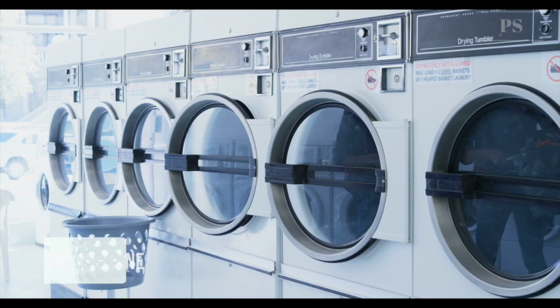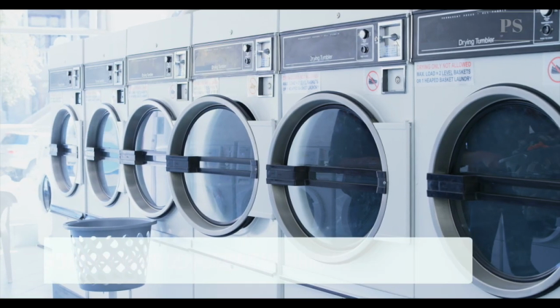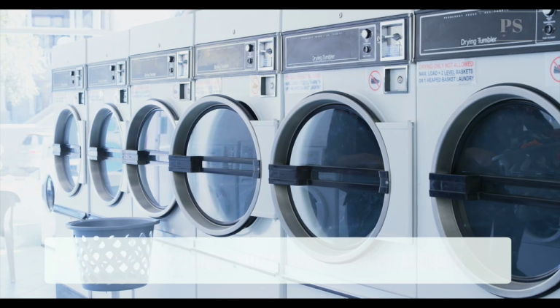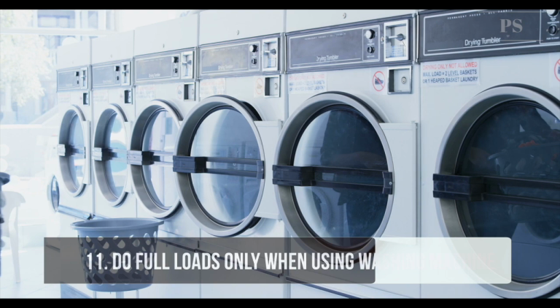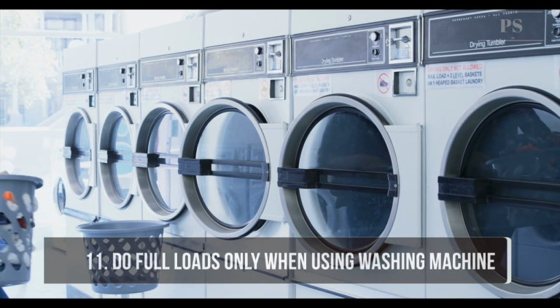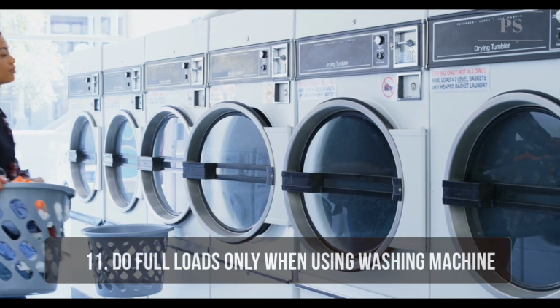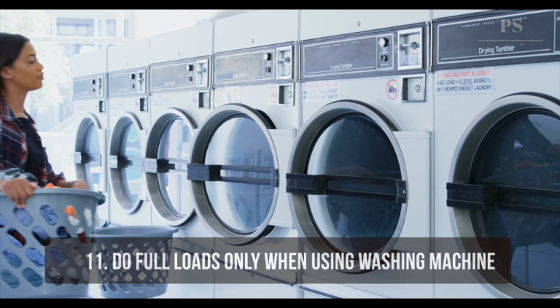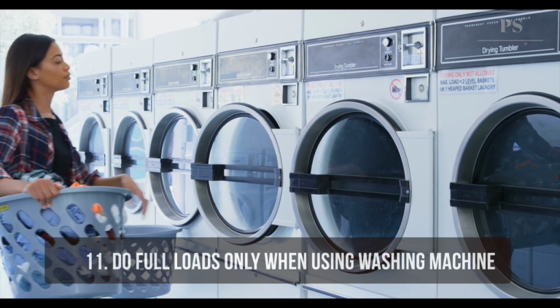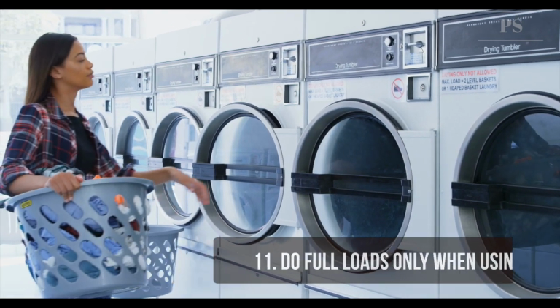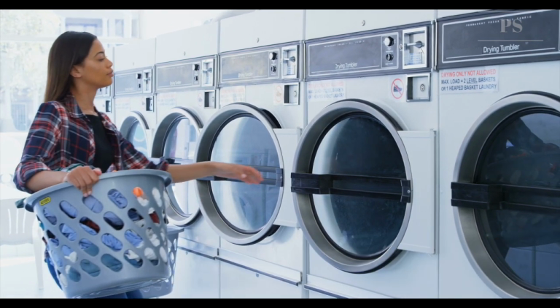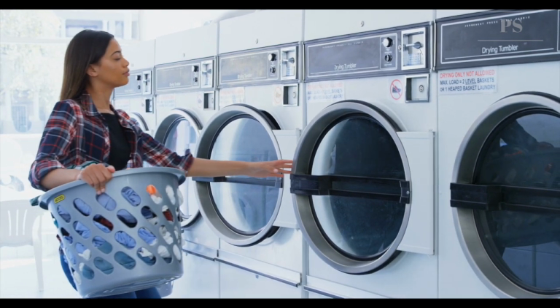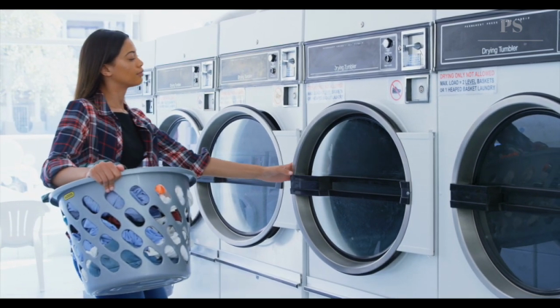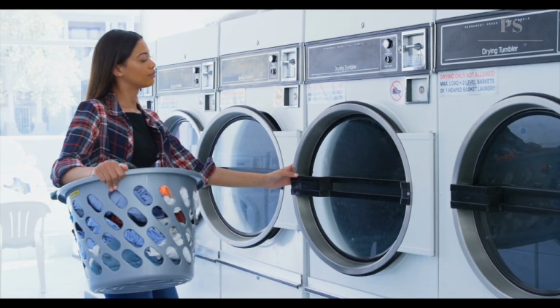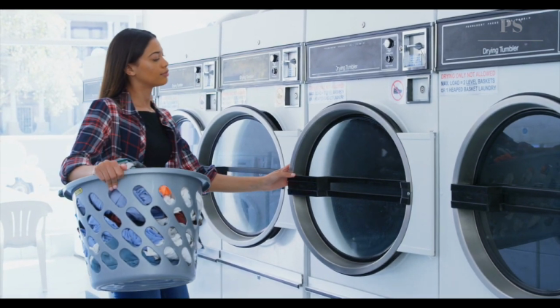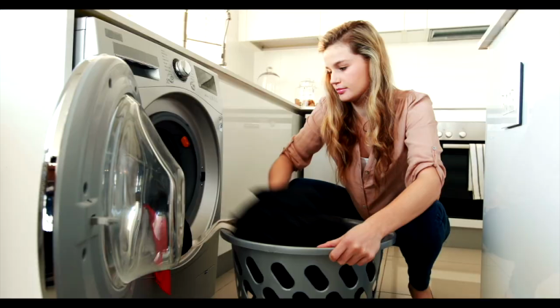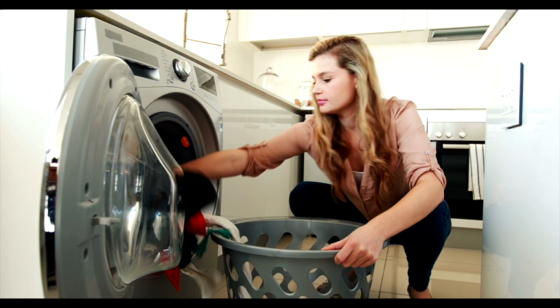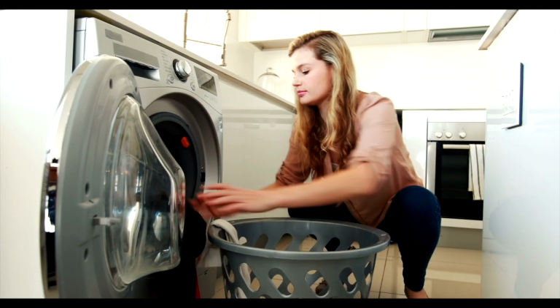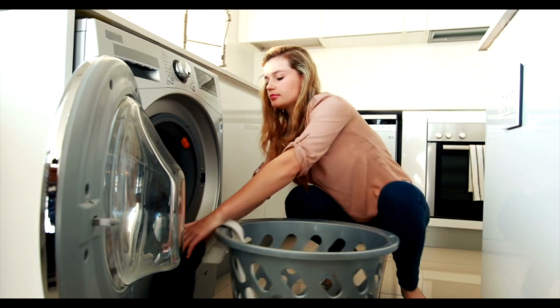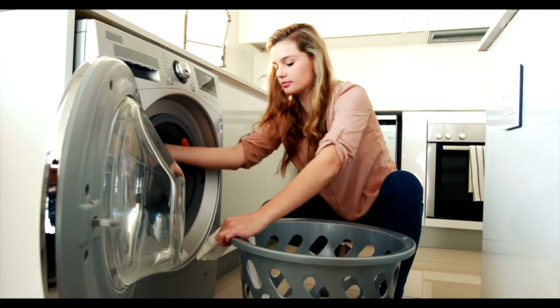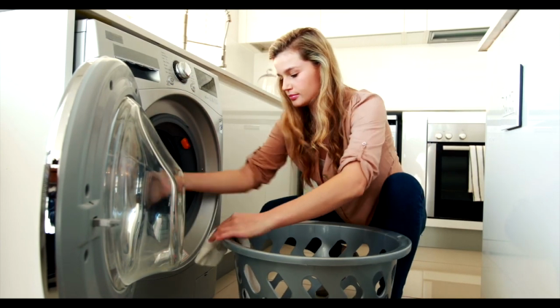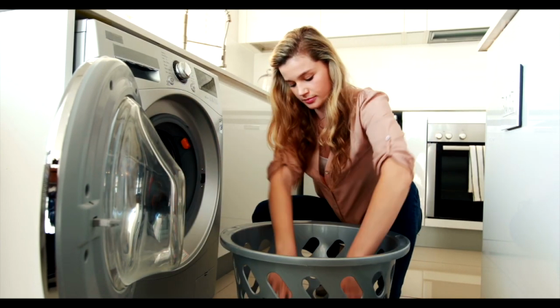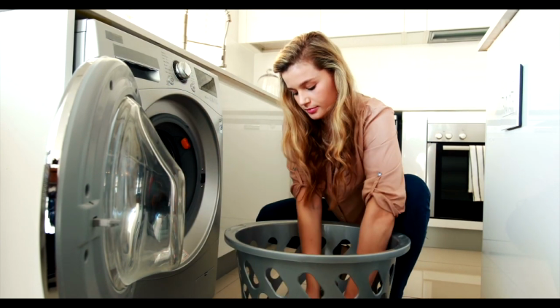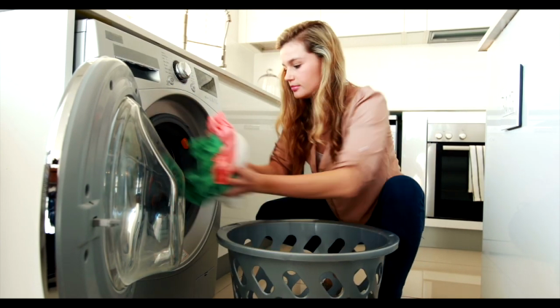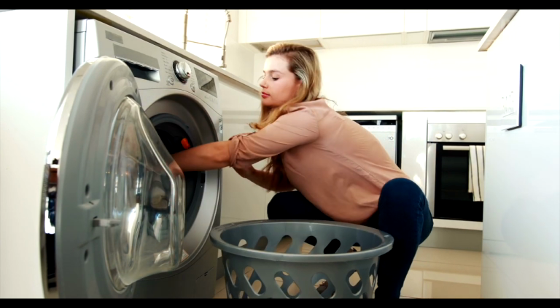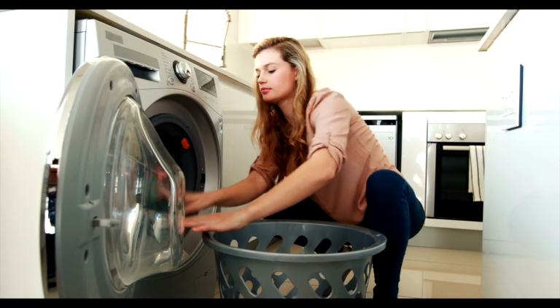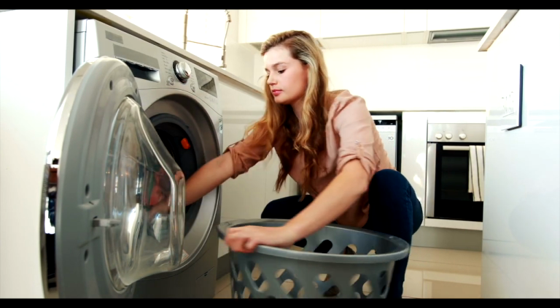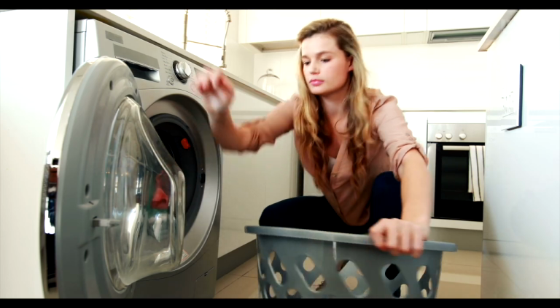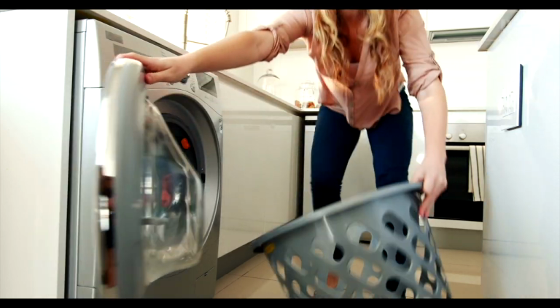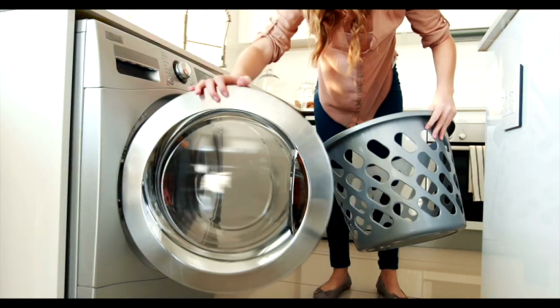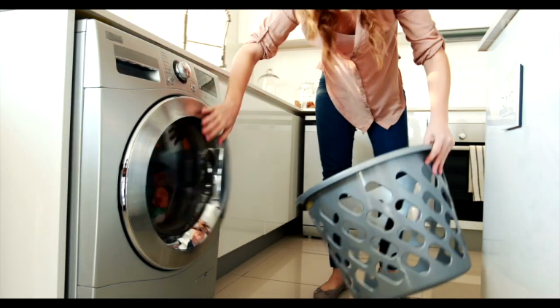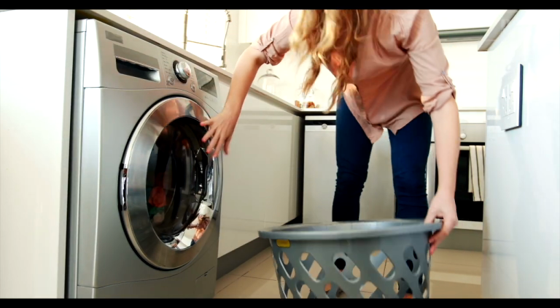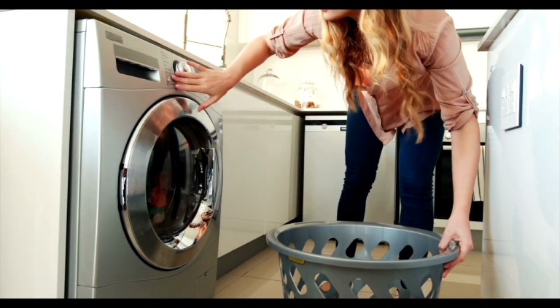Tip 11: Do full loads only when using the washing machine. Fill up your washing machine every time you wash. Your washing machine uses 25 to 35 gallons of water per cycle, so use this water to wash all your clothes at once and run fewer cycles.